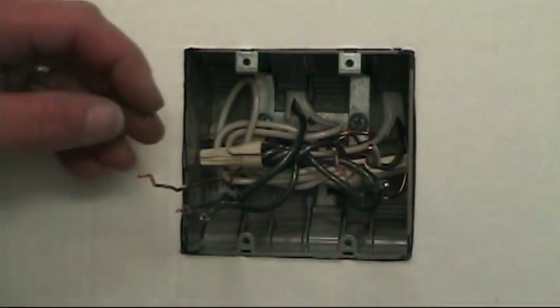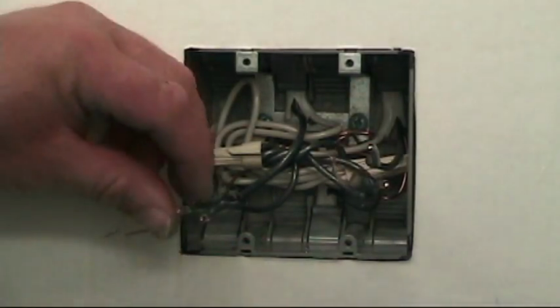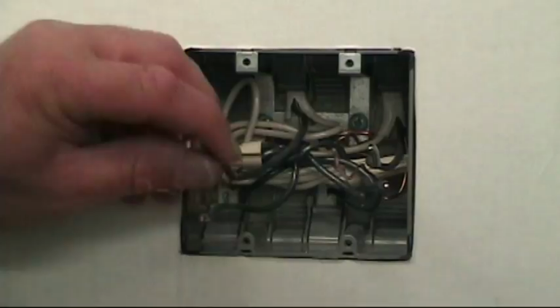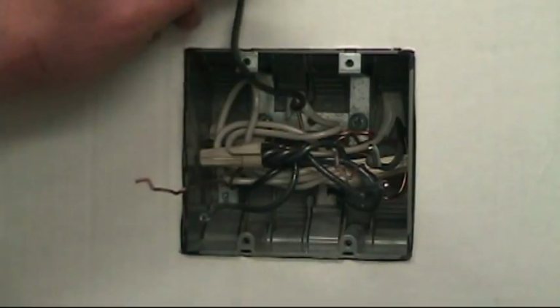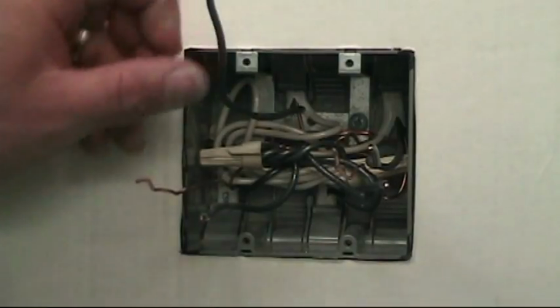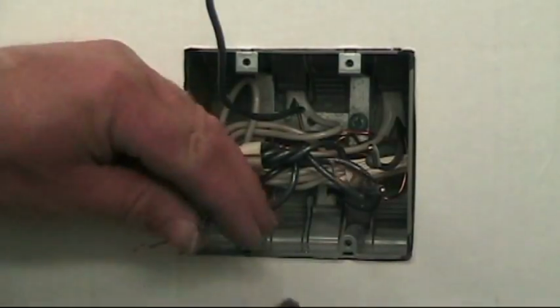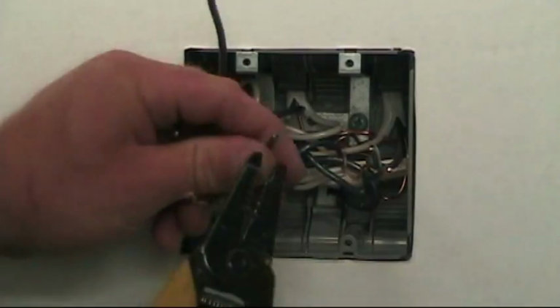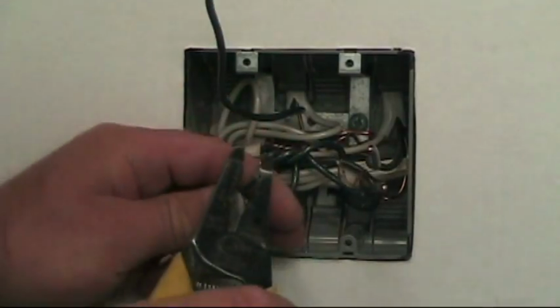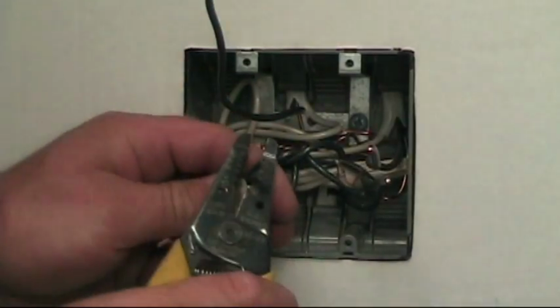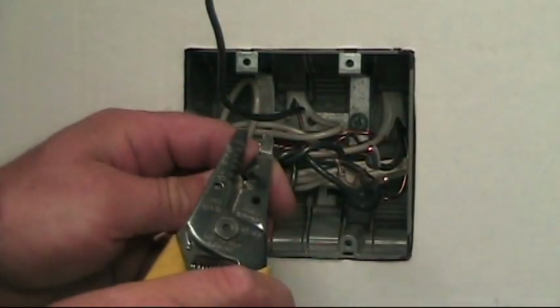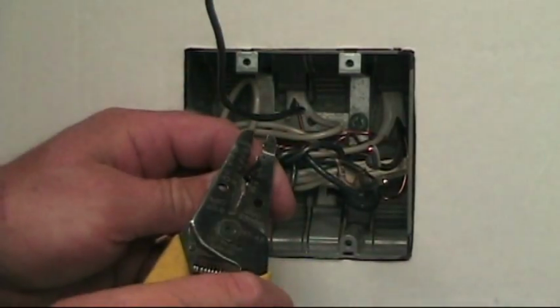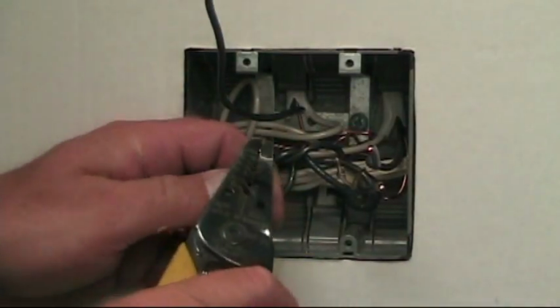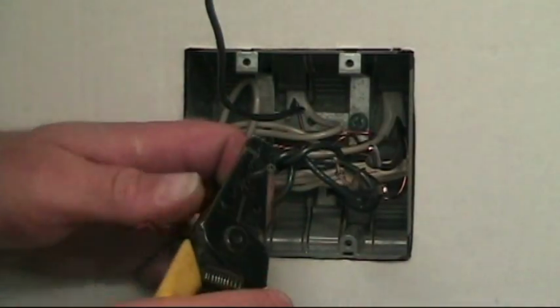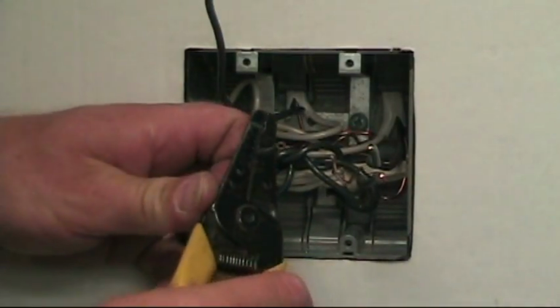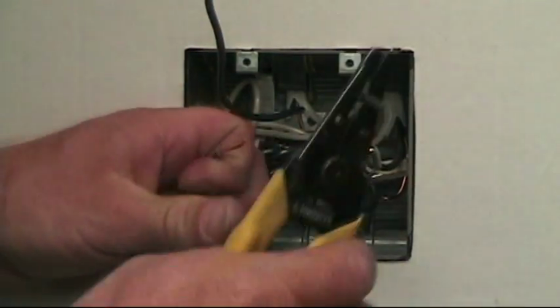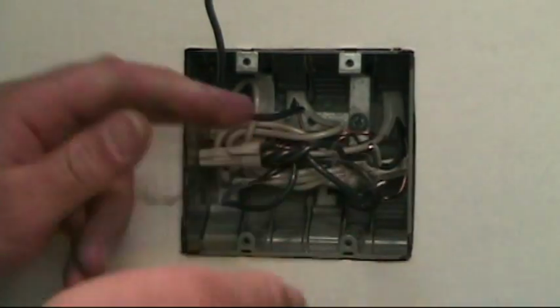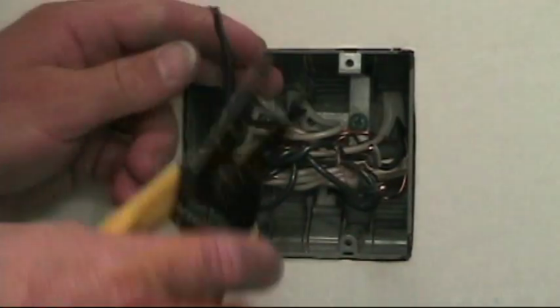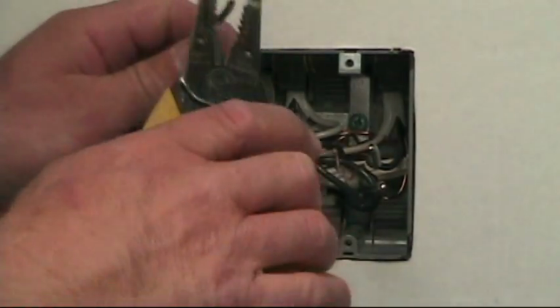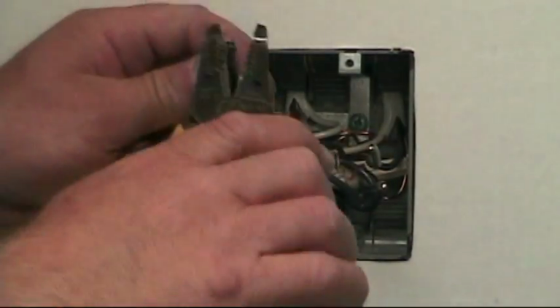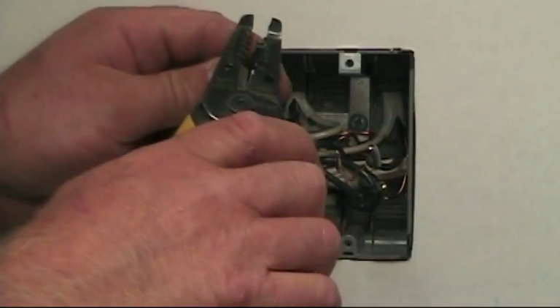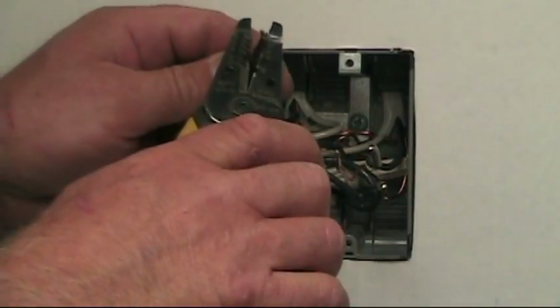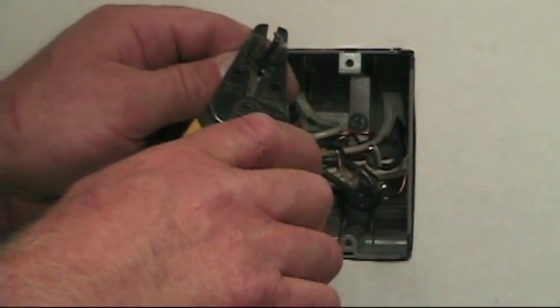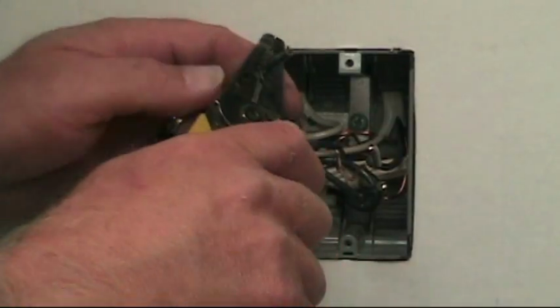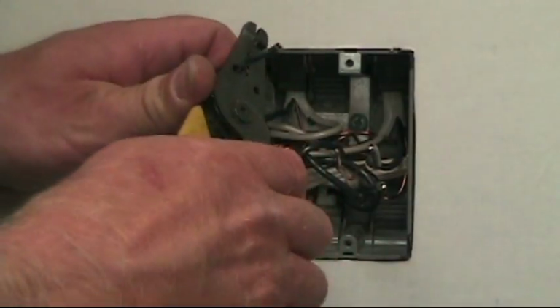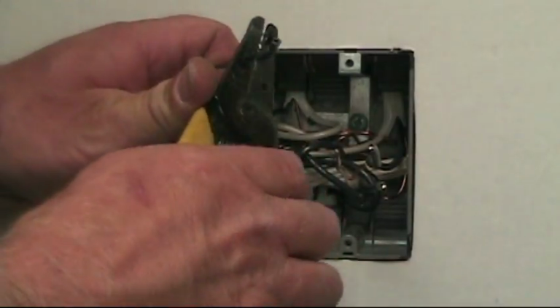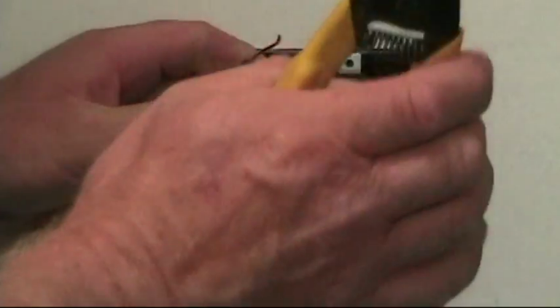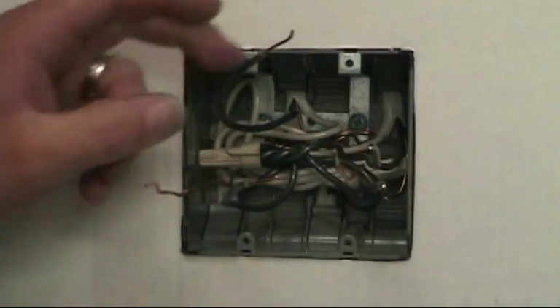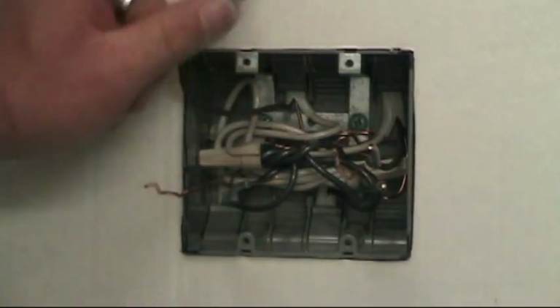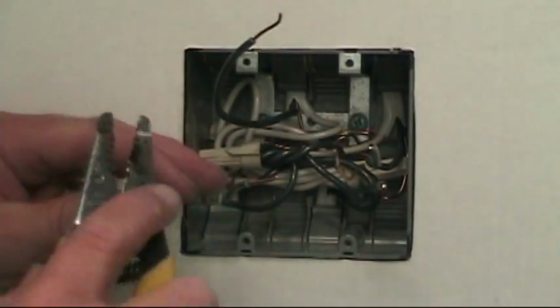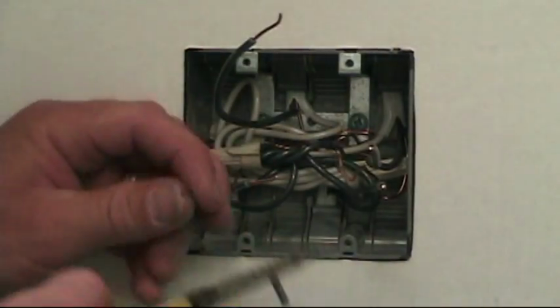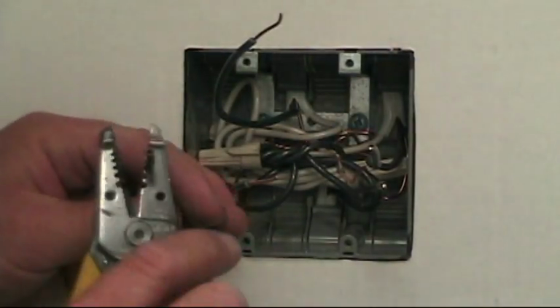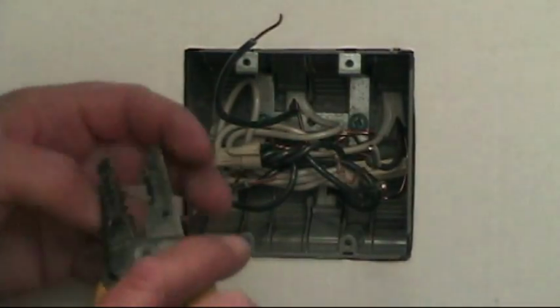Trade practice — I always like to keep the hot on the bottom, so we'll strip those wires and bend my hook on them.